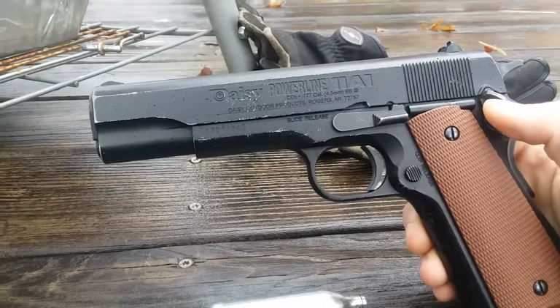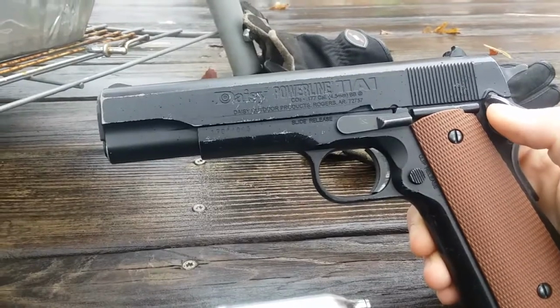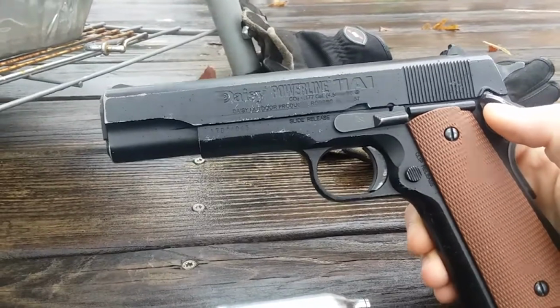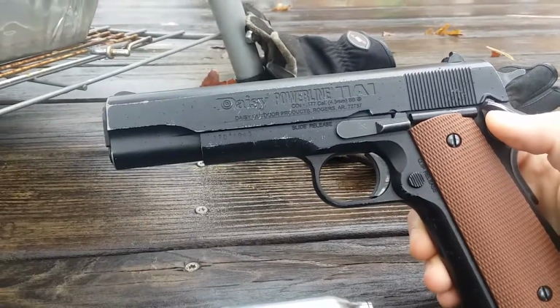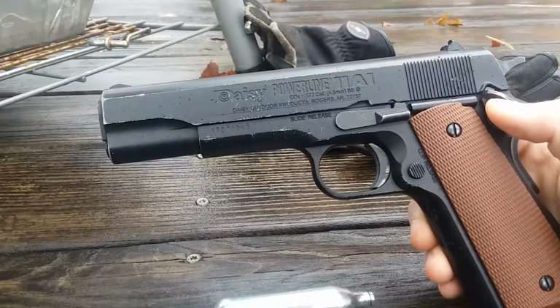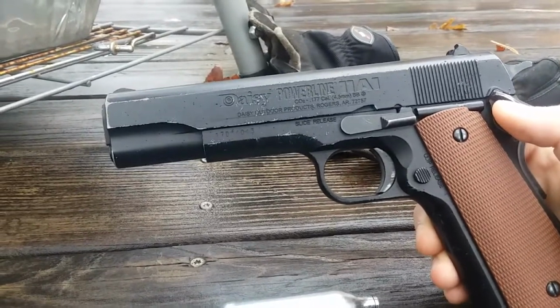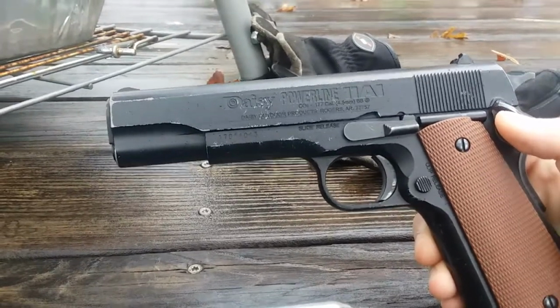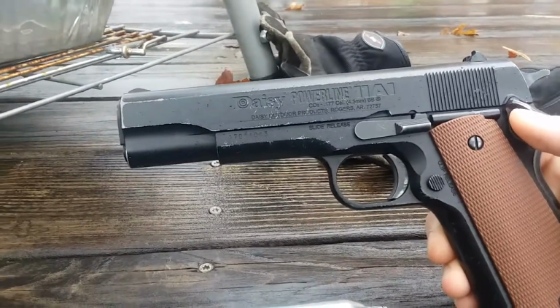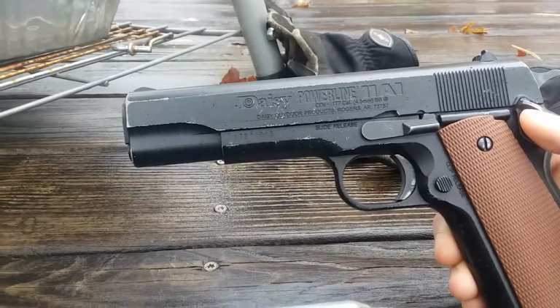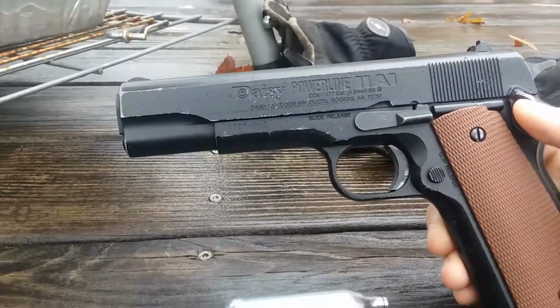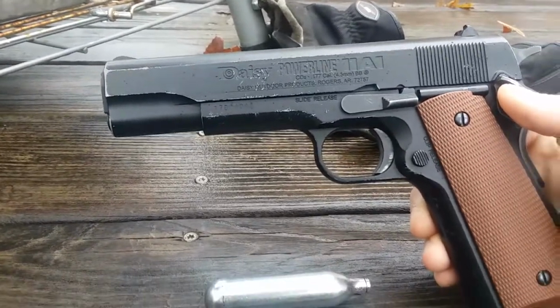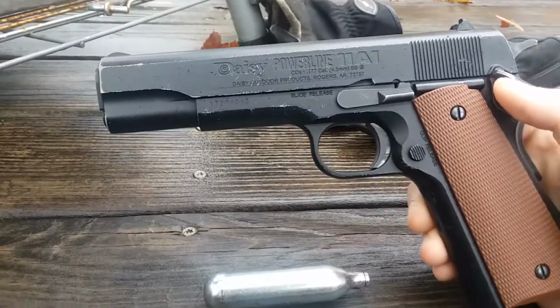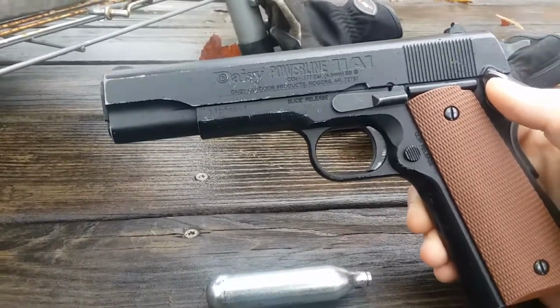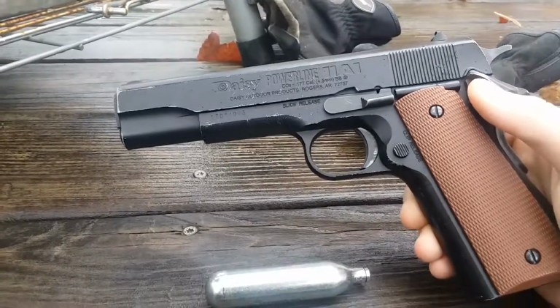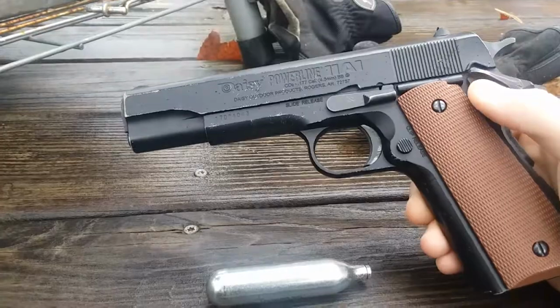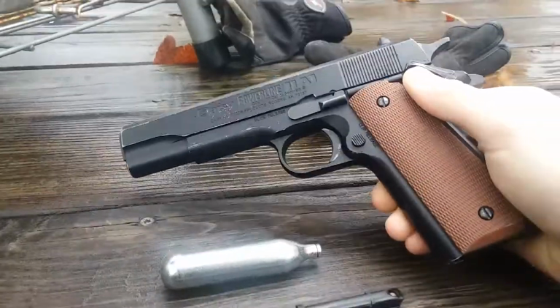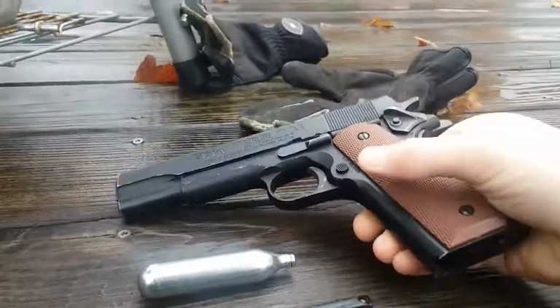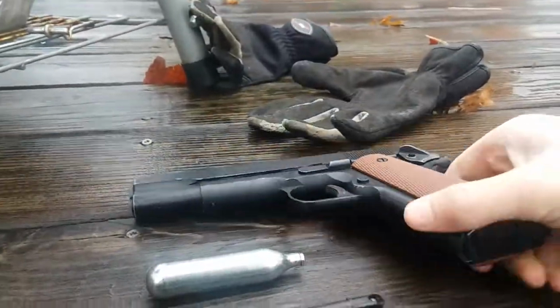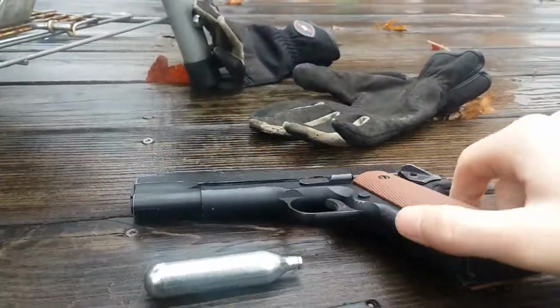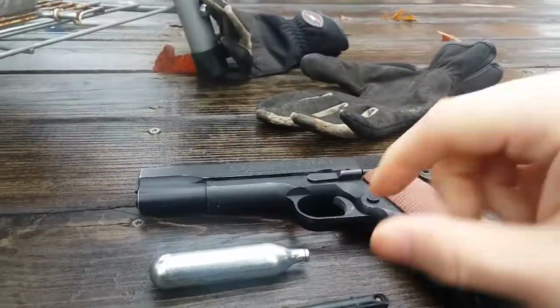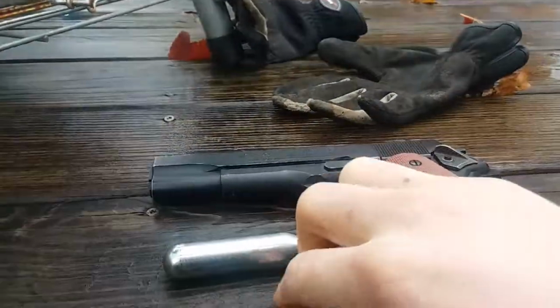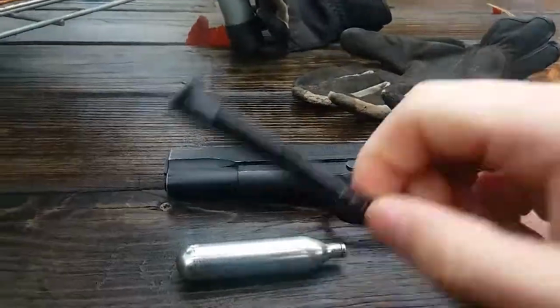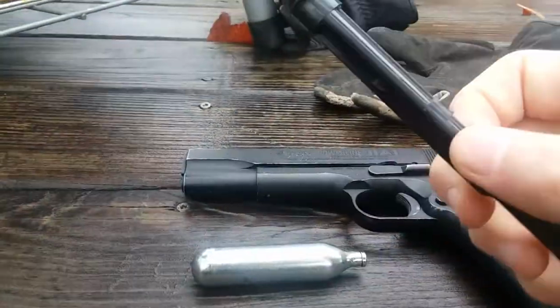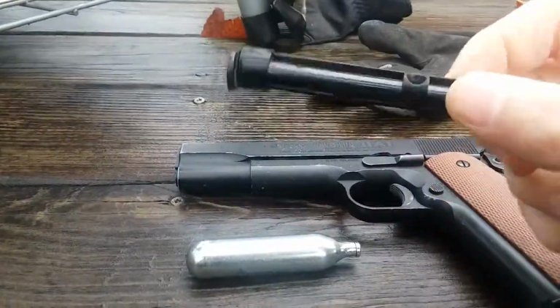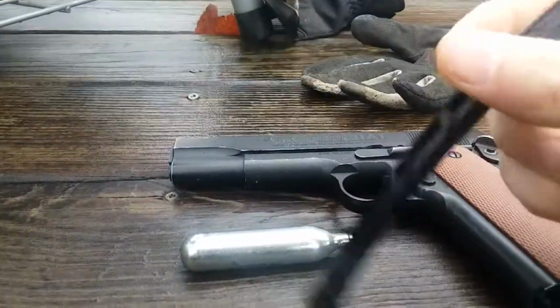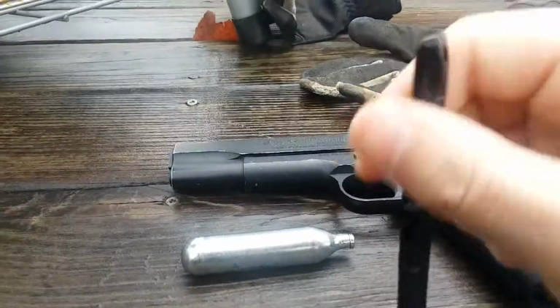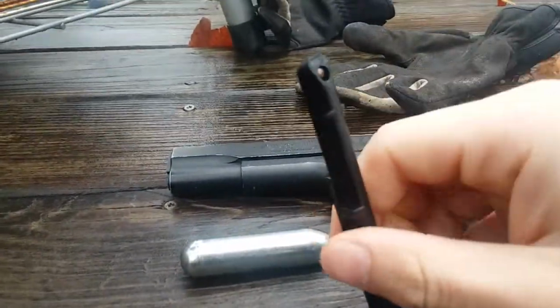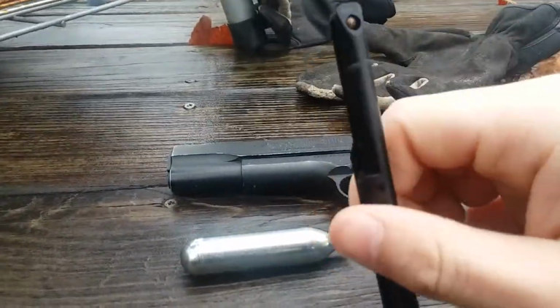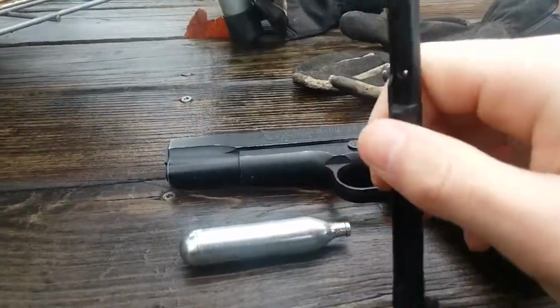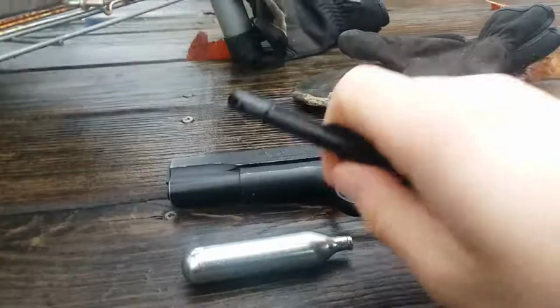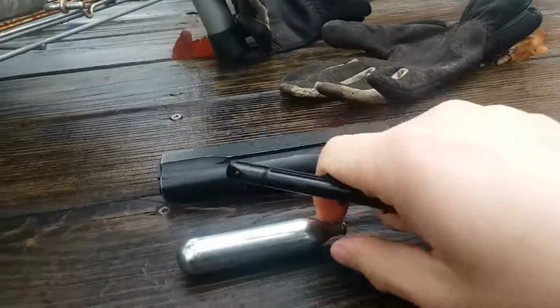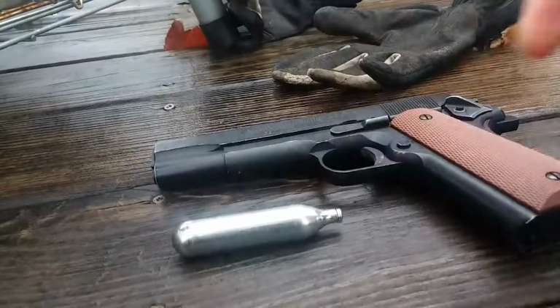It hits probably about 500-600 feet per second and it holds 16 BBs per magazine. These are the magazines it holds. It takes one CO2 cartridge, 12 grams.